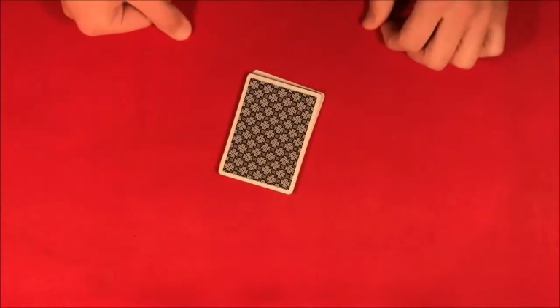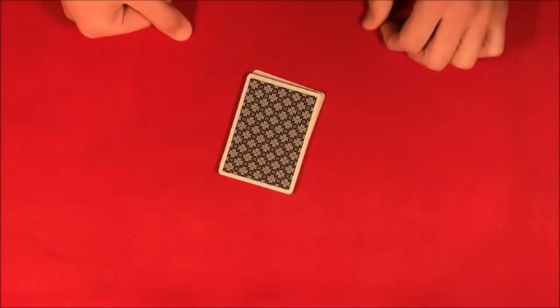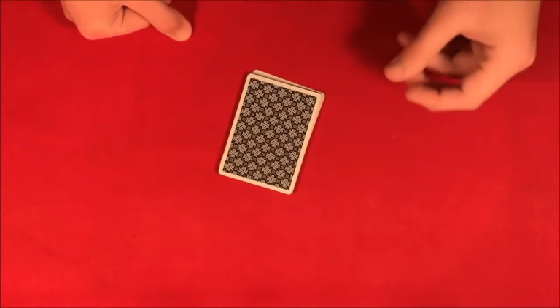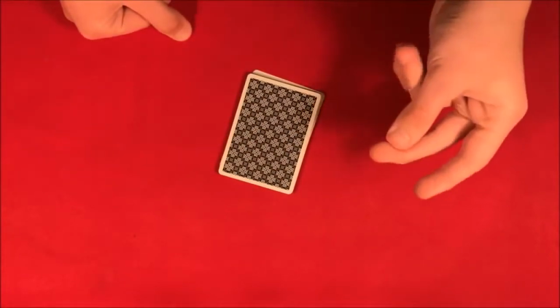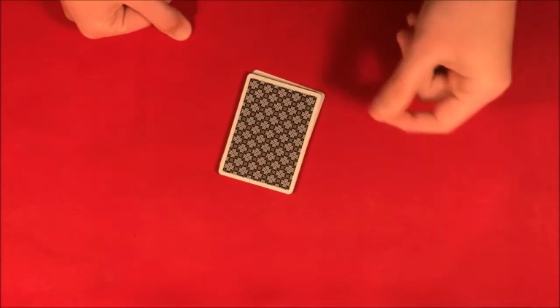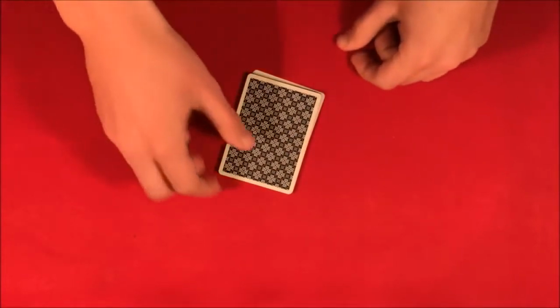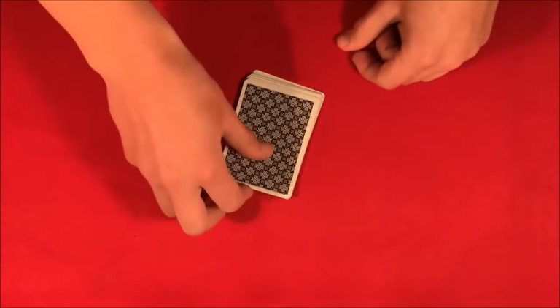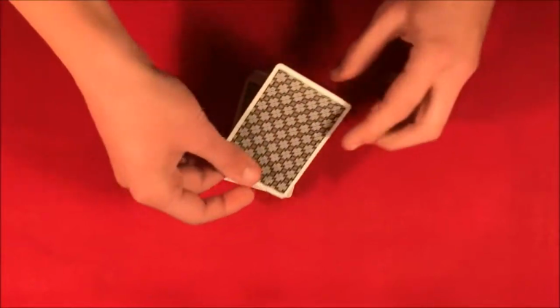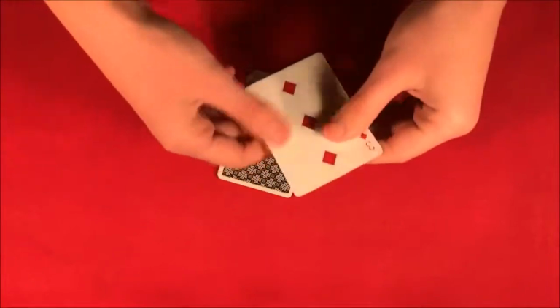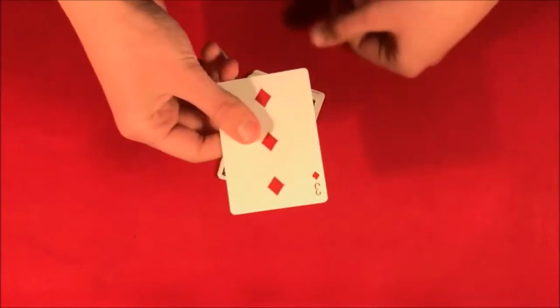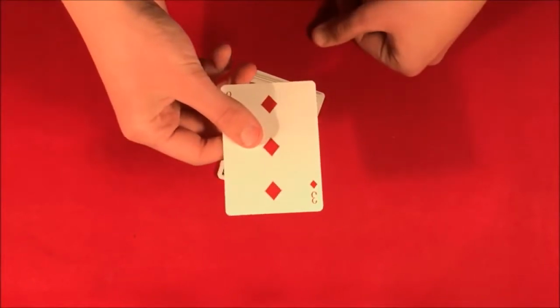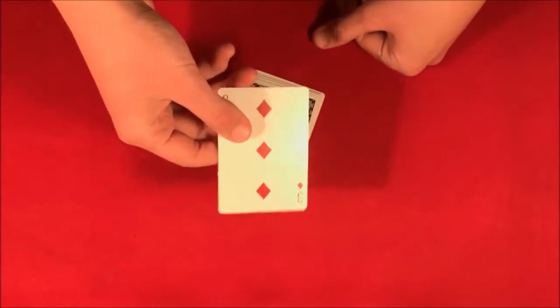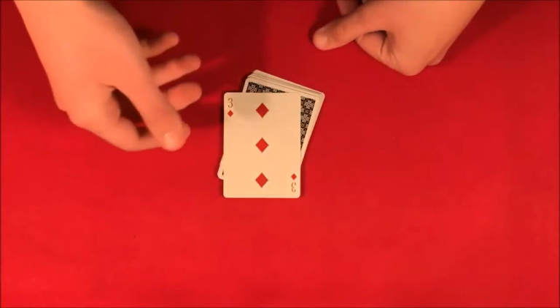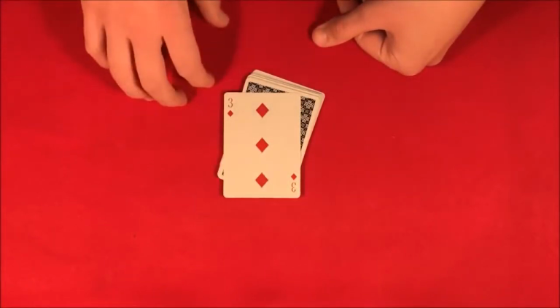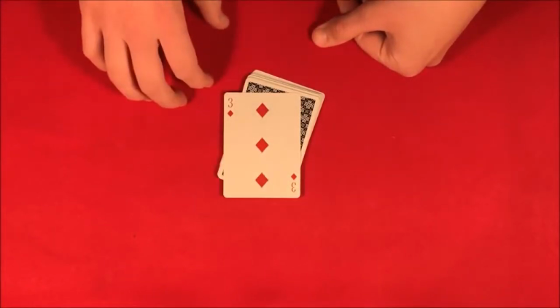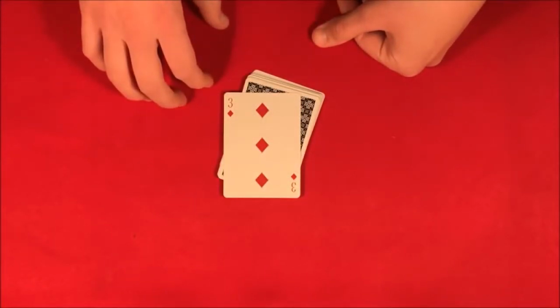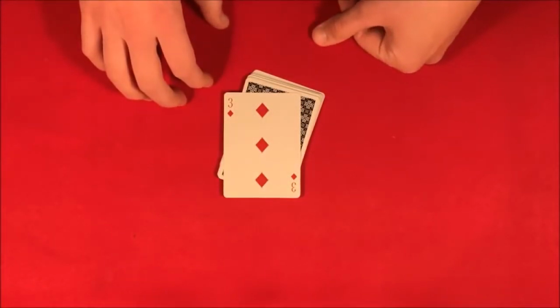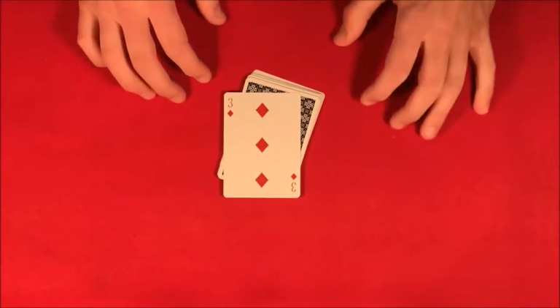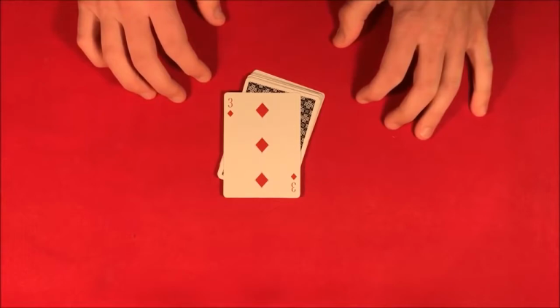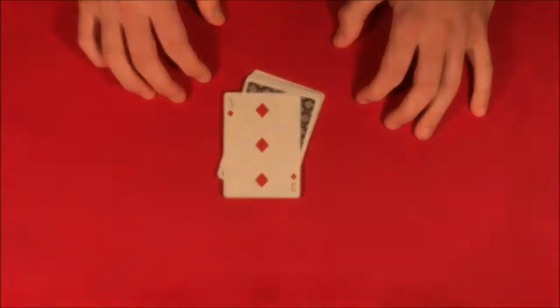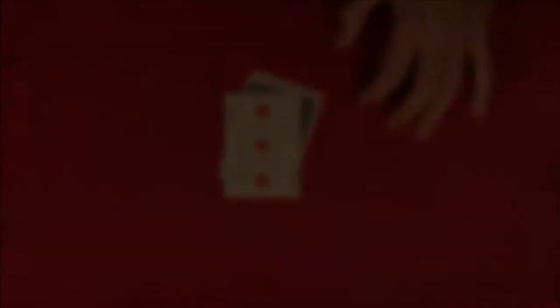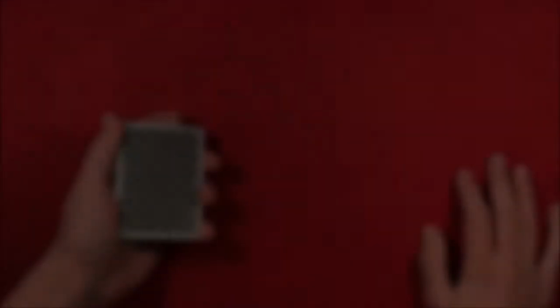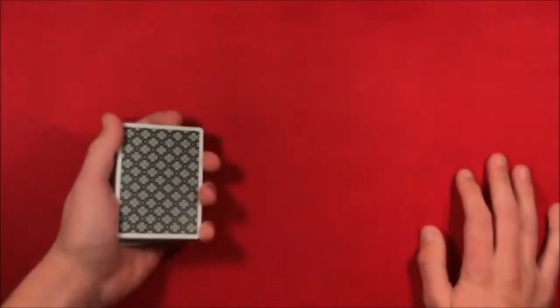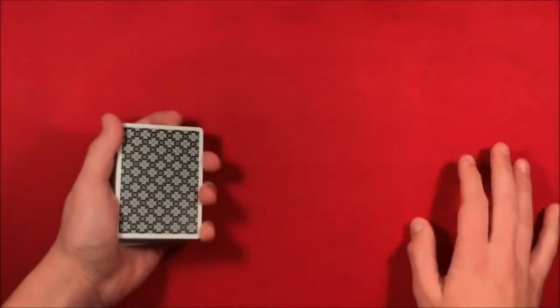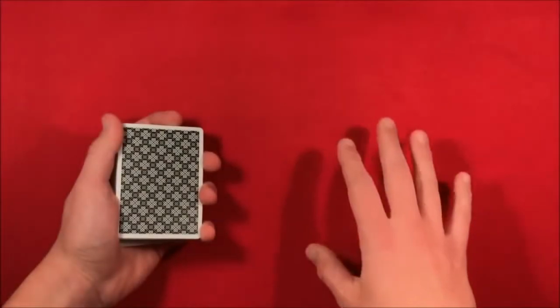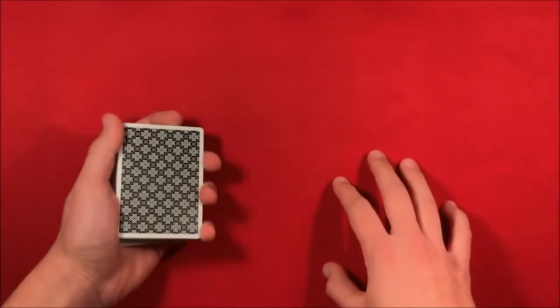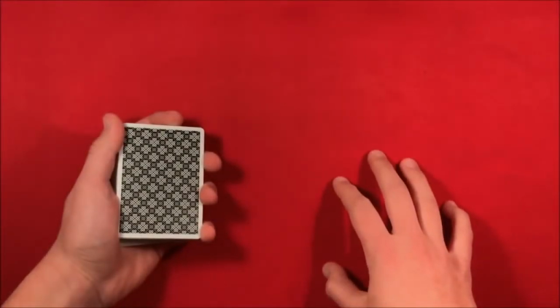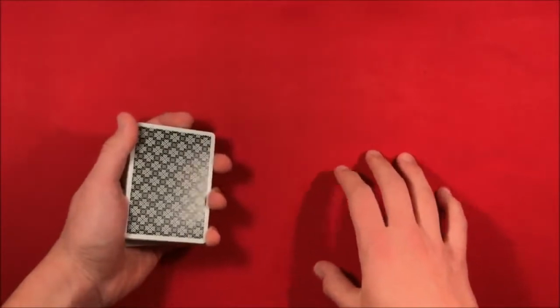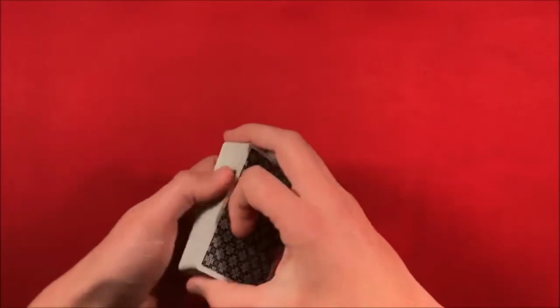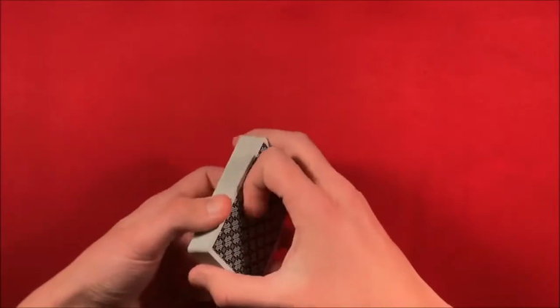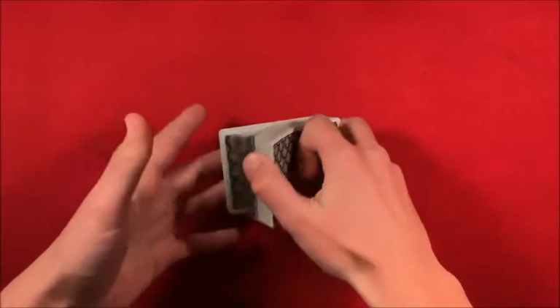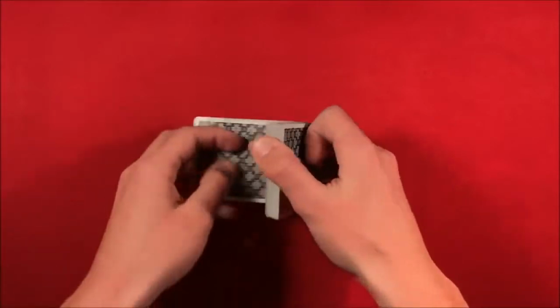The card that you should have stopped at from the shuffled deck was the three of diamonds. So if I snap my fingers, we're going to have the three pop up just like this. This is the trick, guys, and if you want to do it, don't forget to stick around for the tutorial.